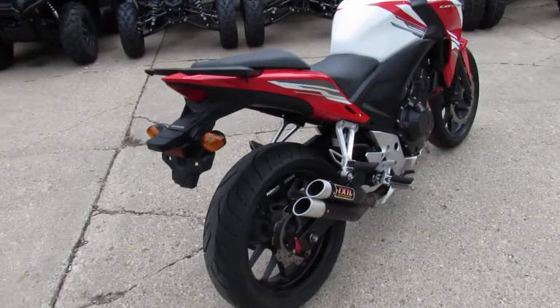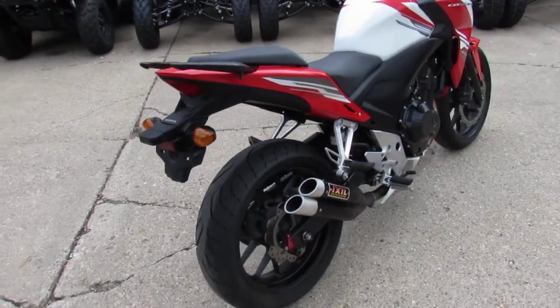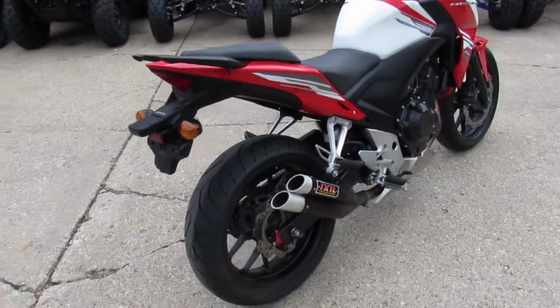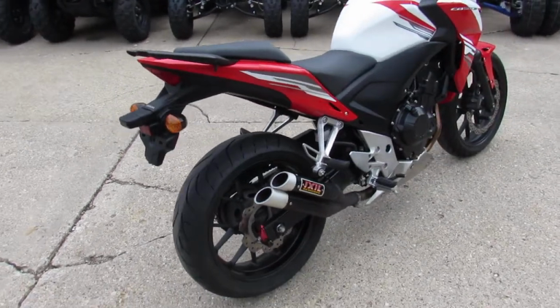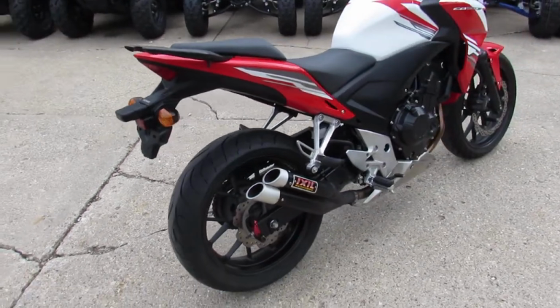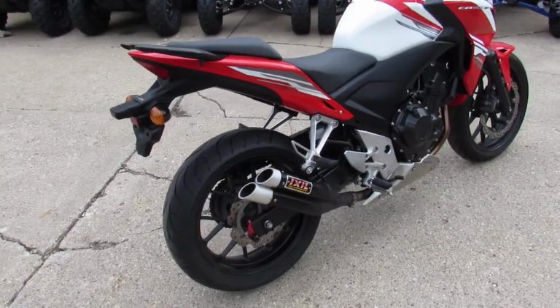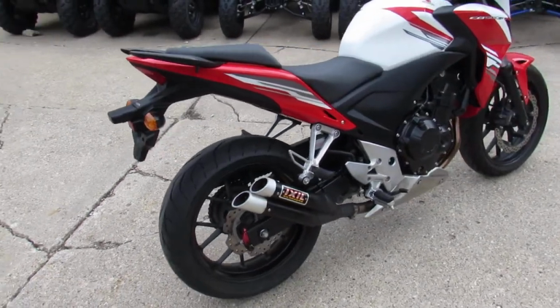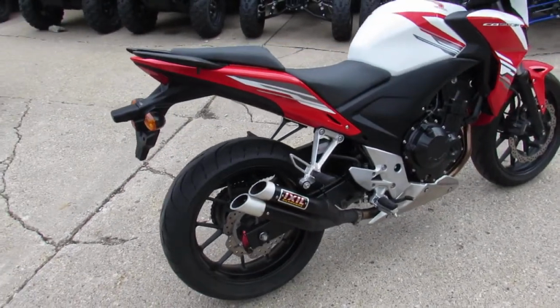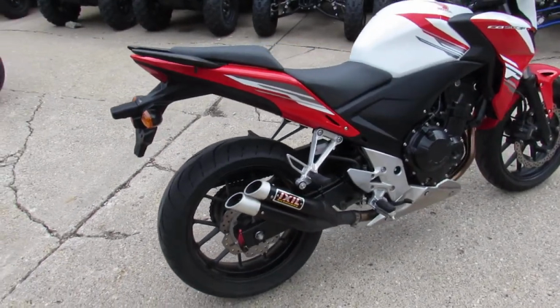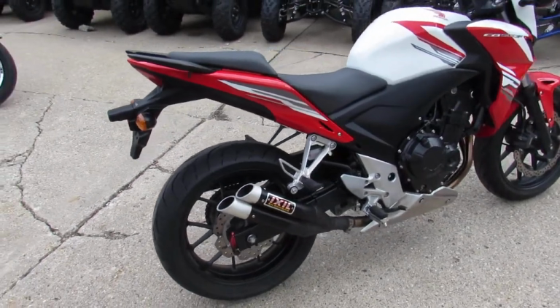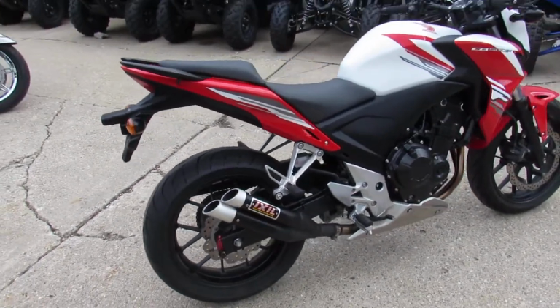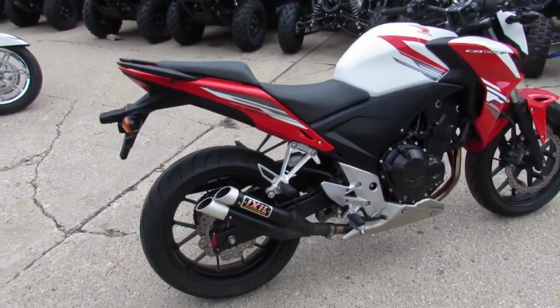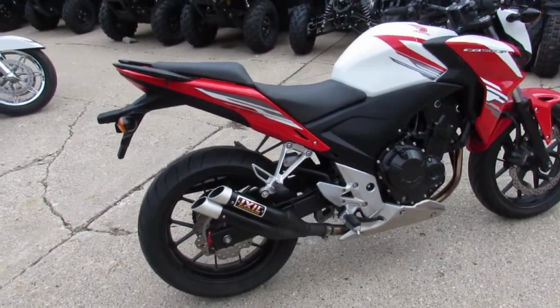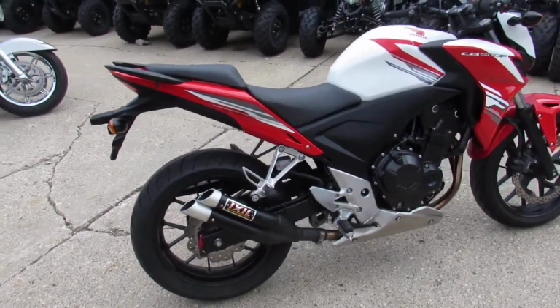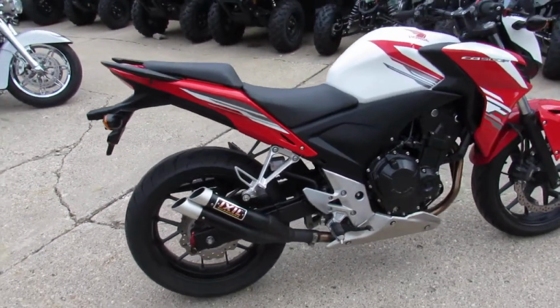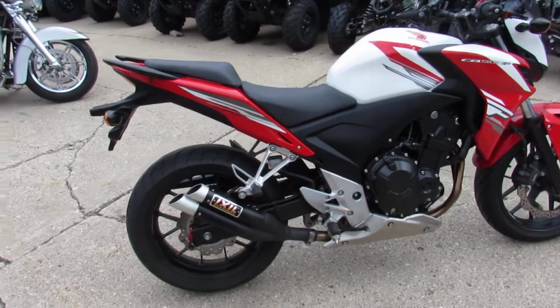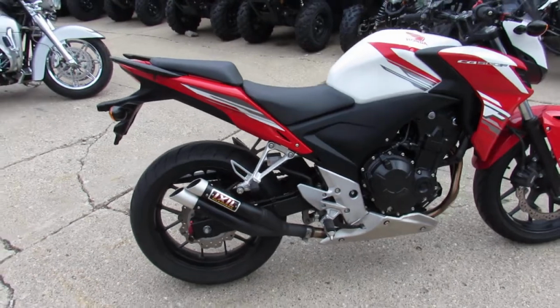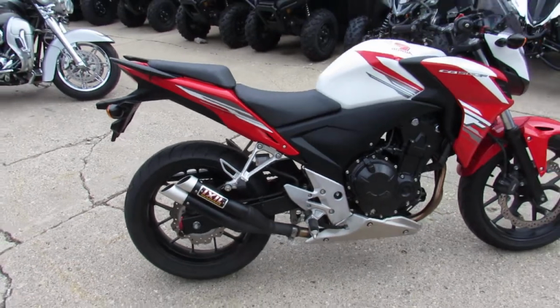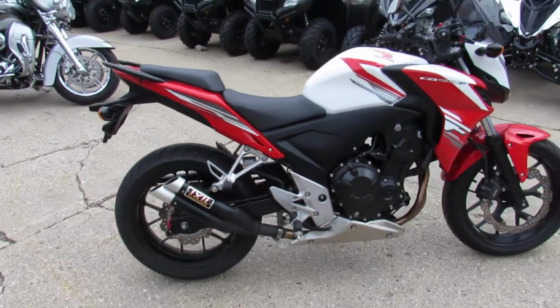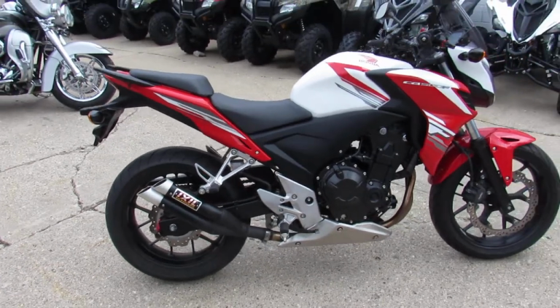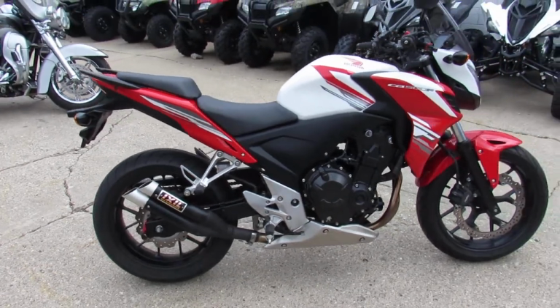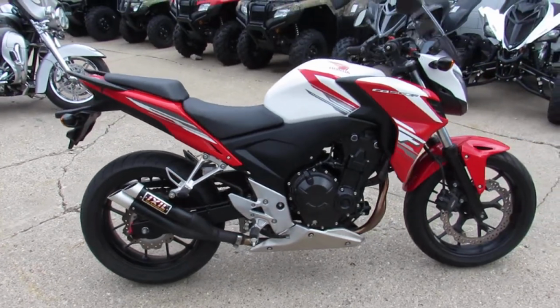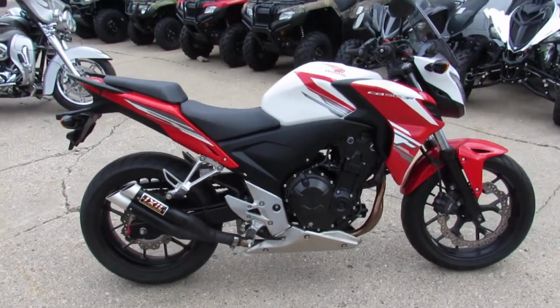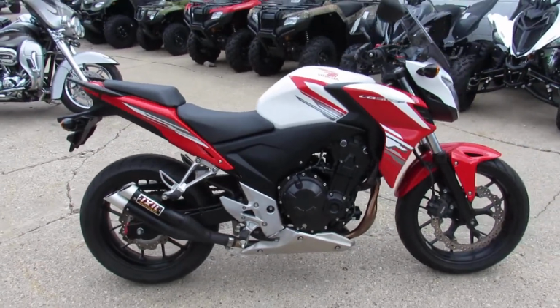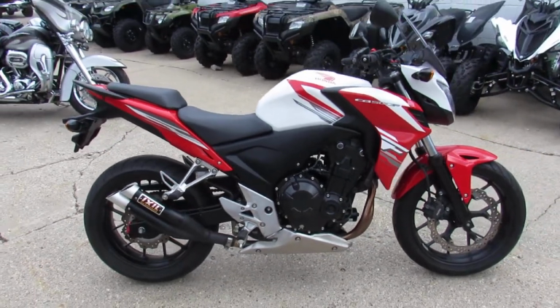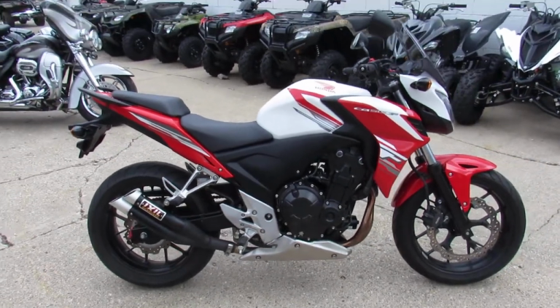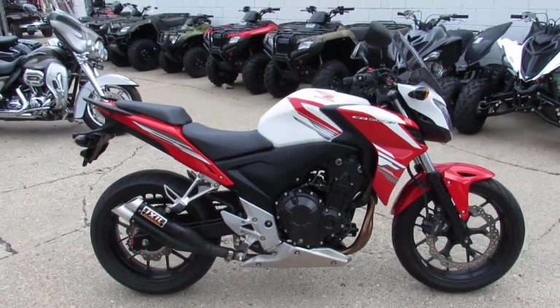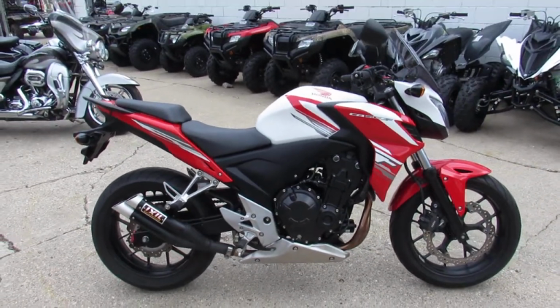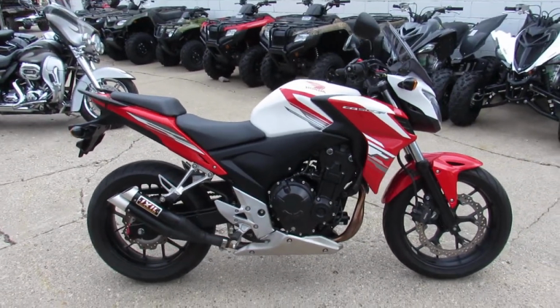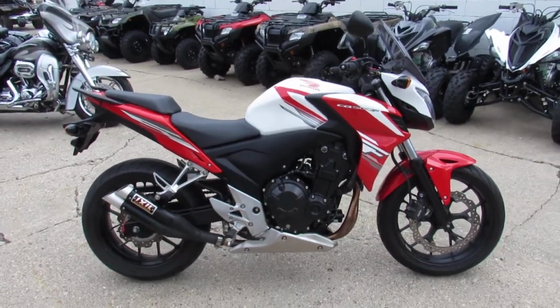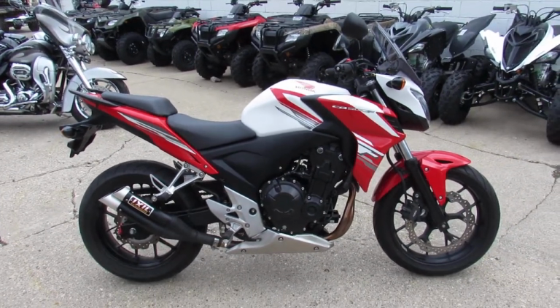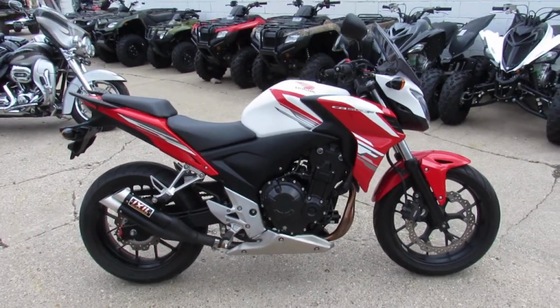Cool little bike. We can guarantee financing, layaway programs. Give us a call and we'll get it done. It's 810-648-9500.